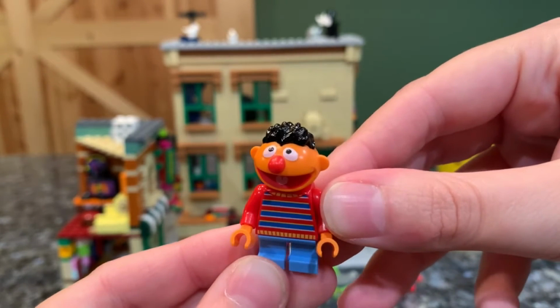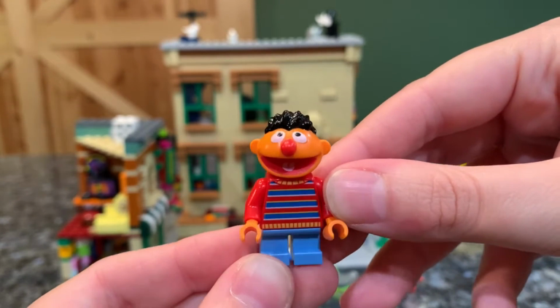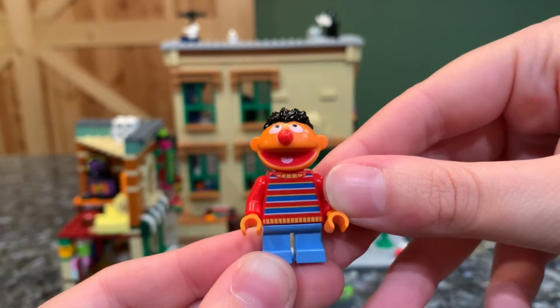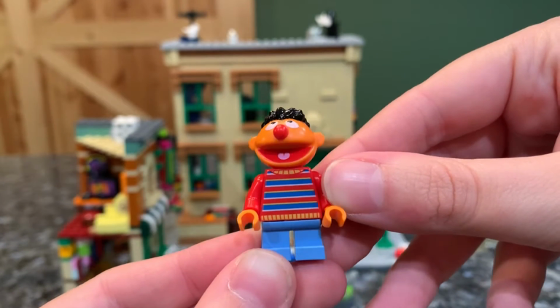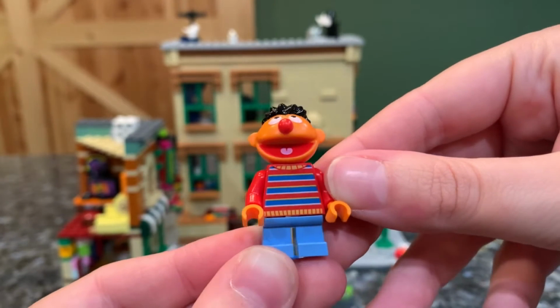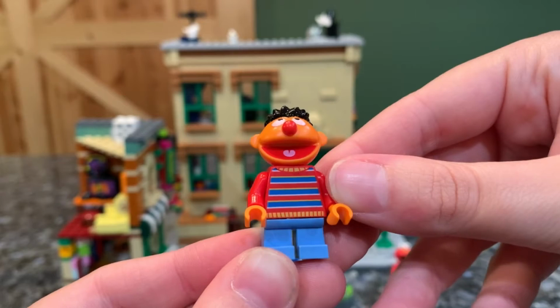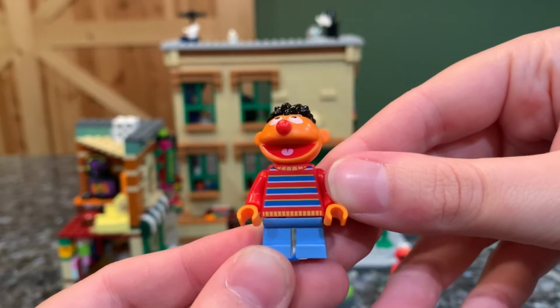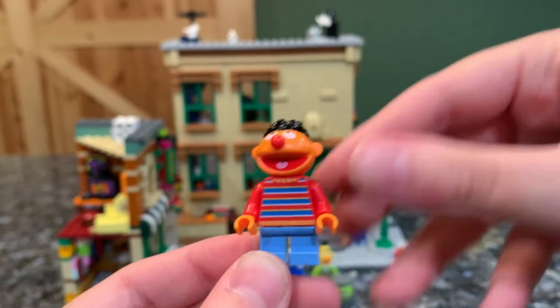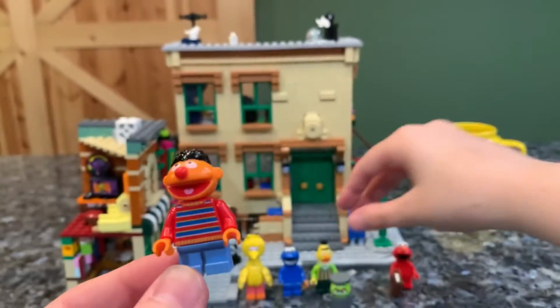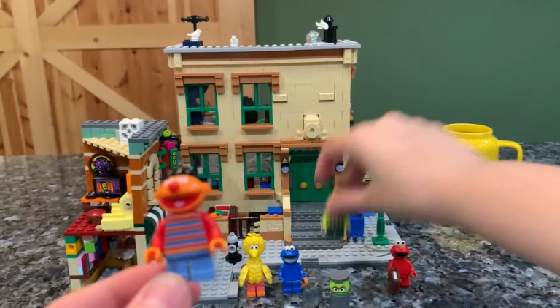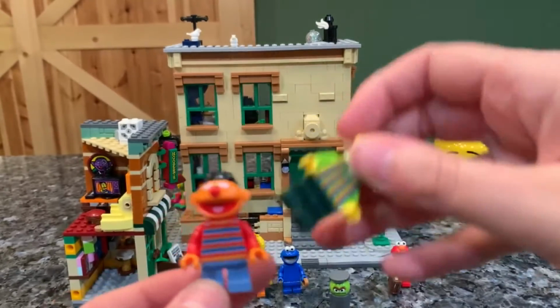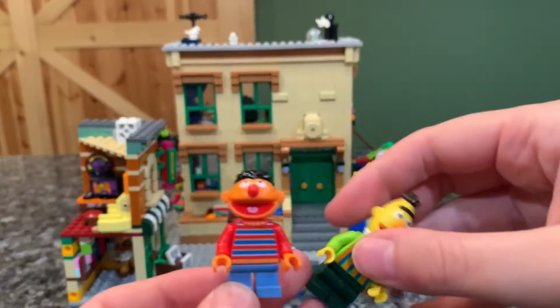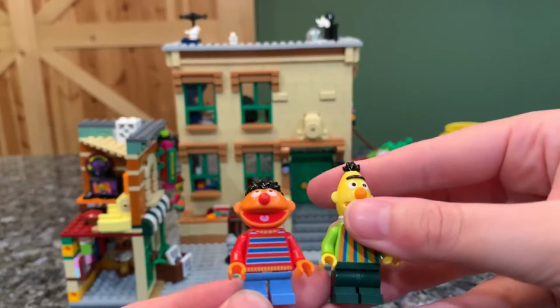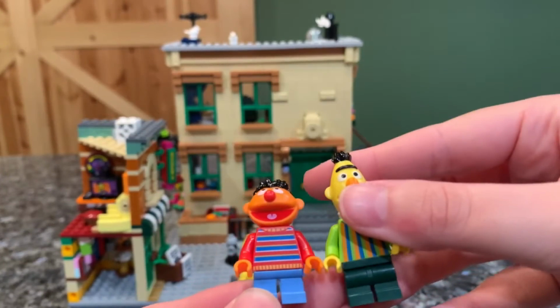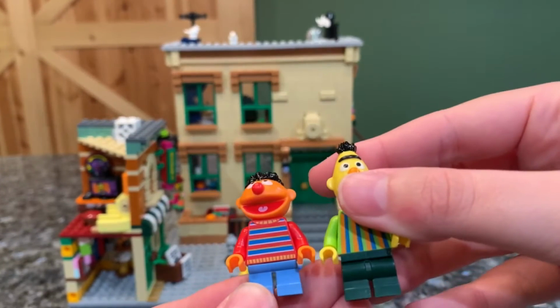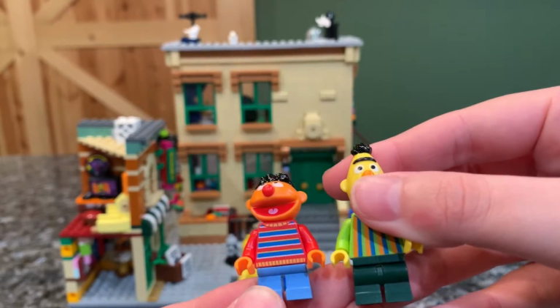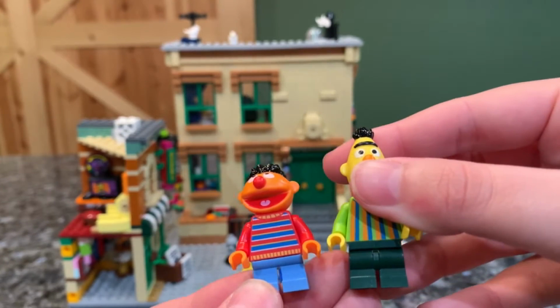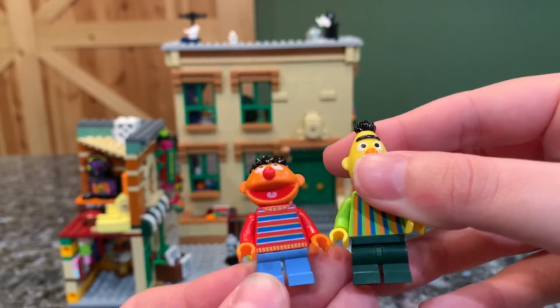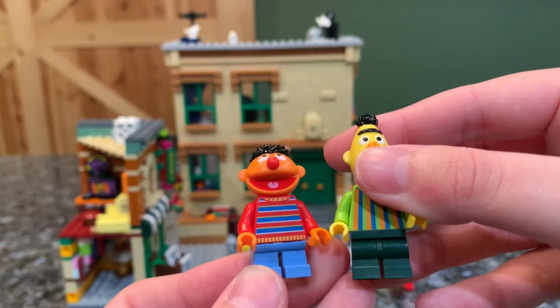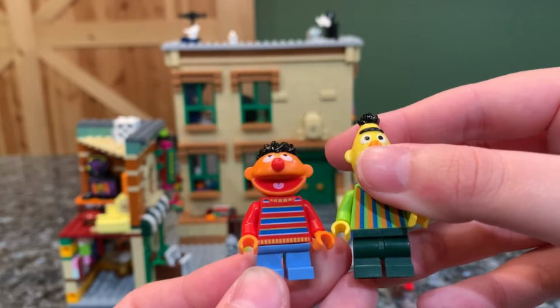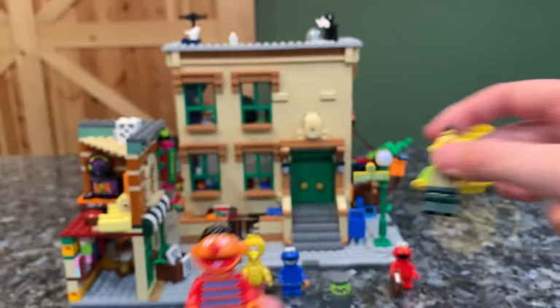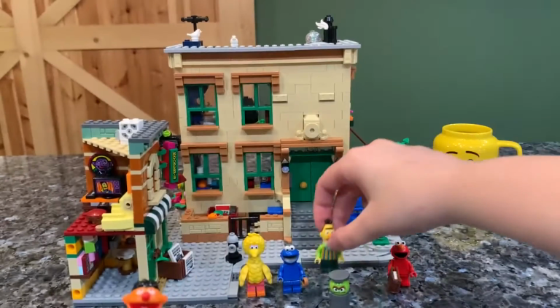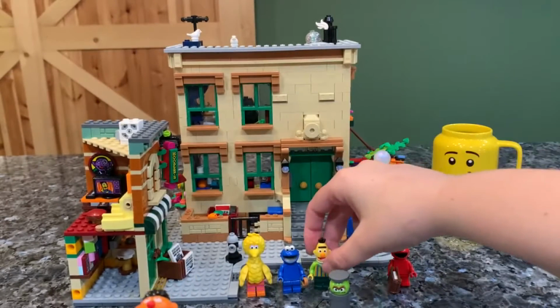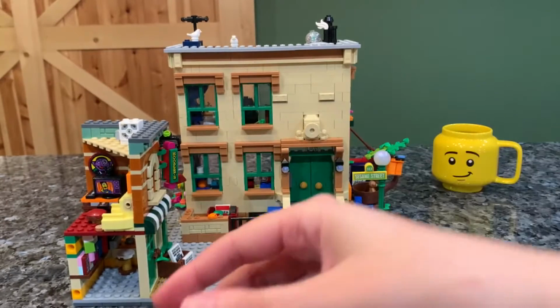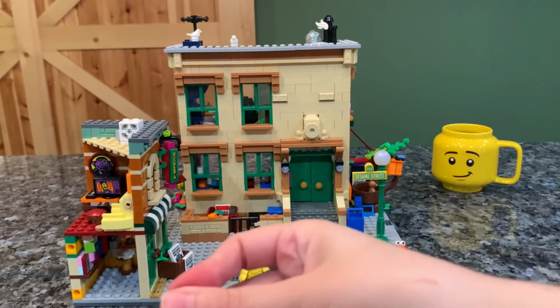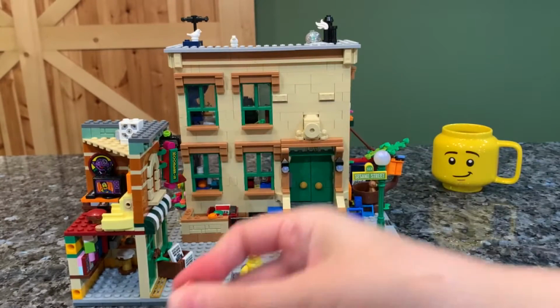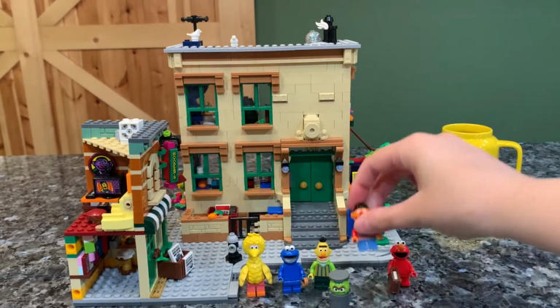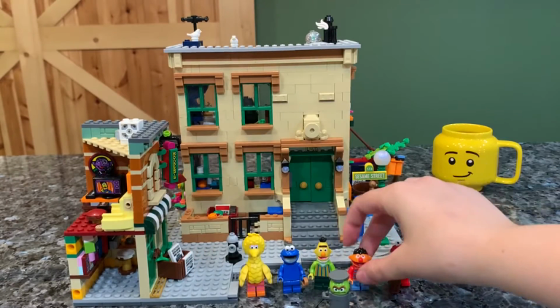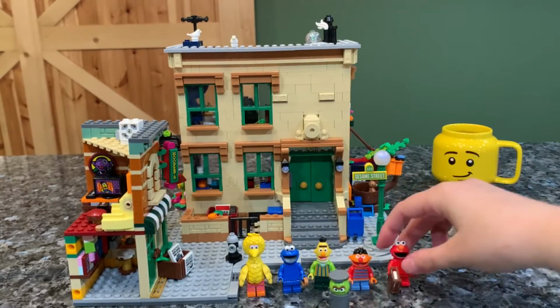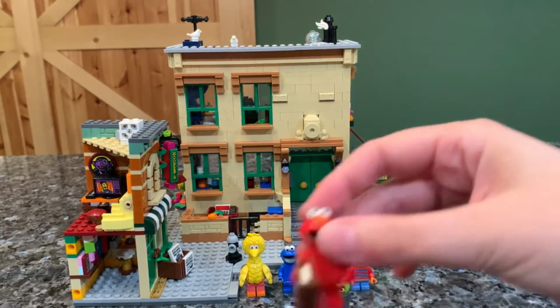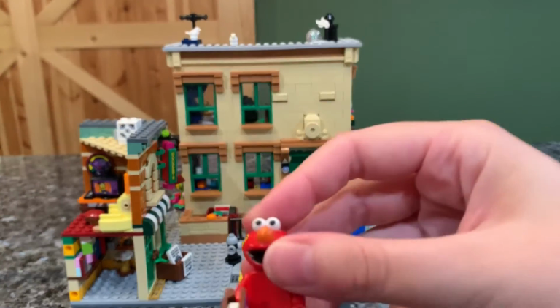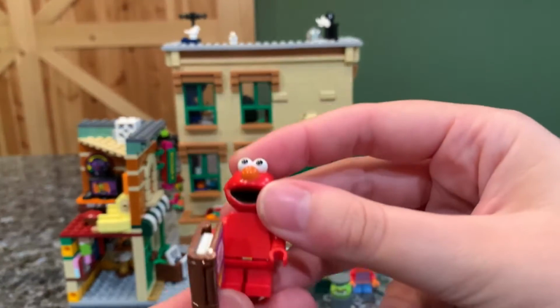Since Bert is taller than Ernie, they gave him hinged mid-legs while Ernie is on short legs — really cute. And of course we have Elmo.